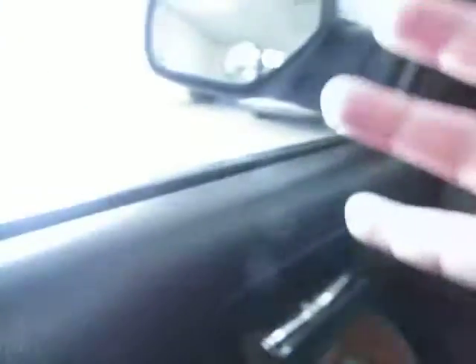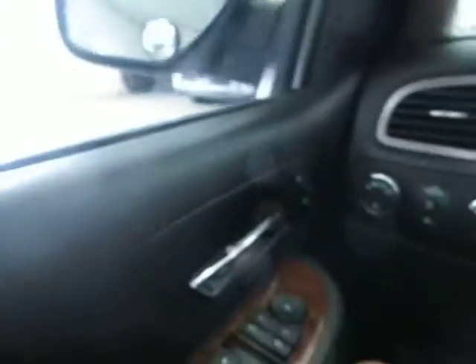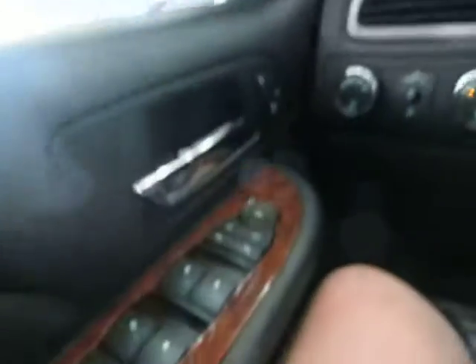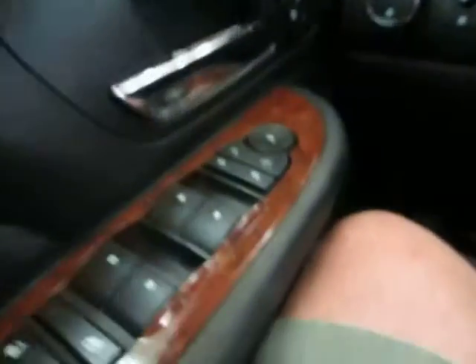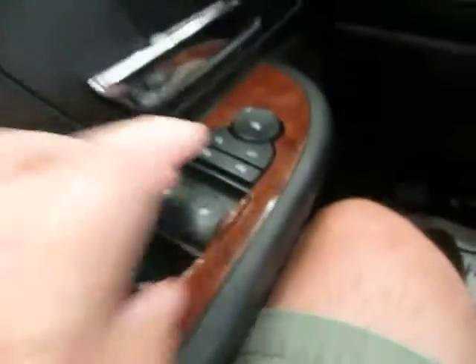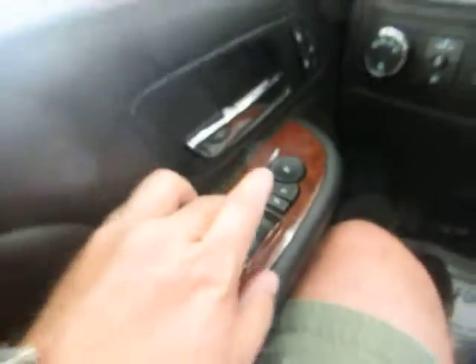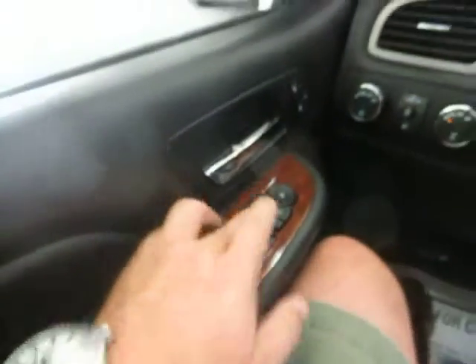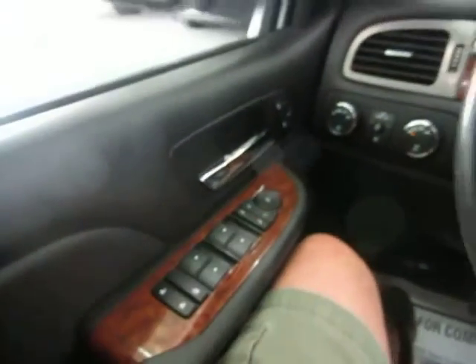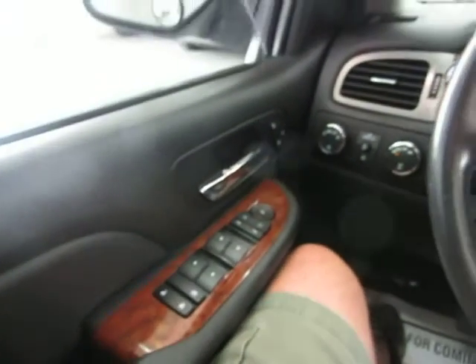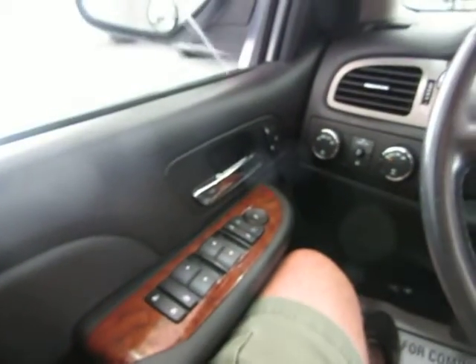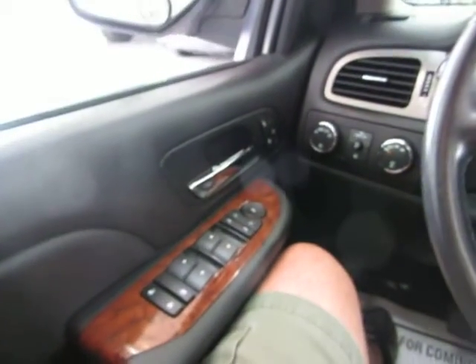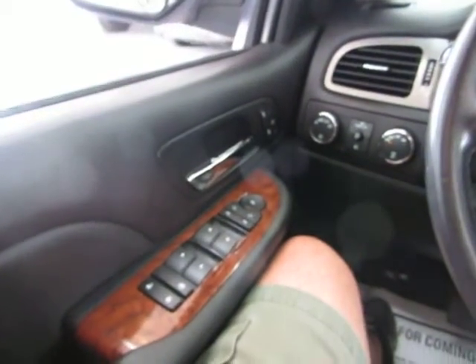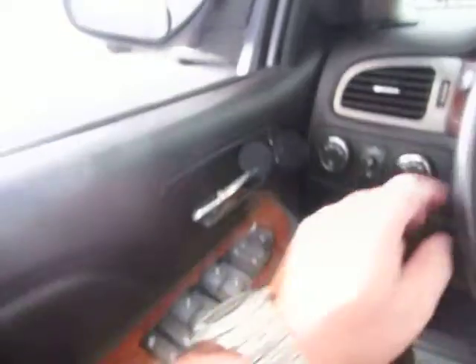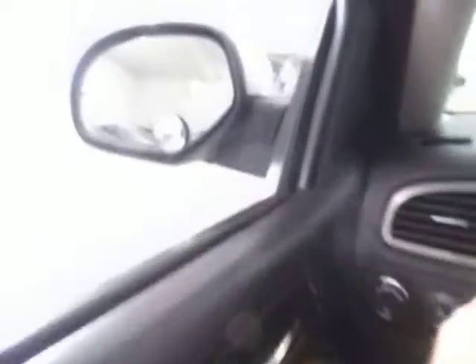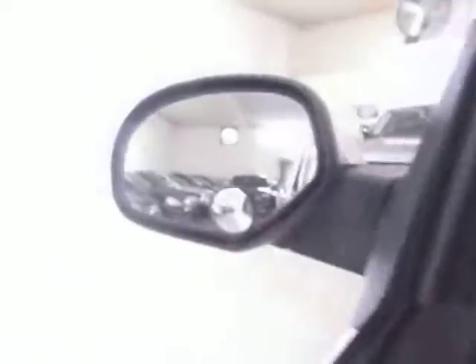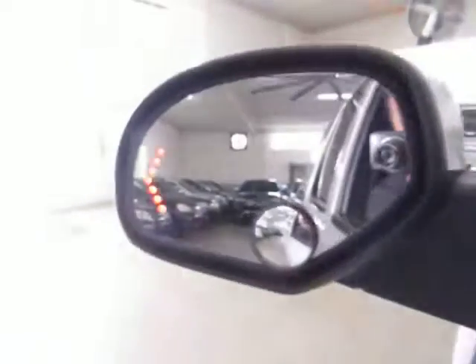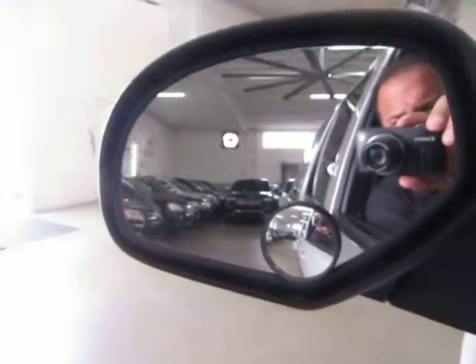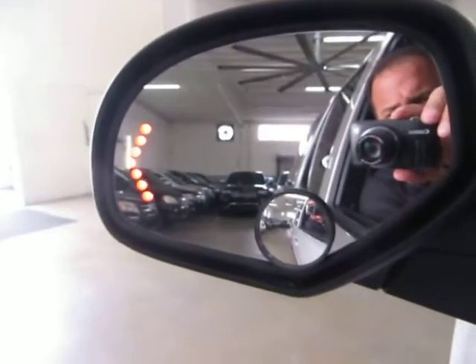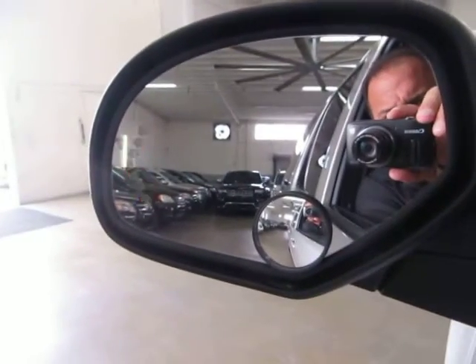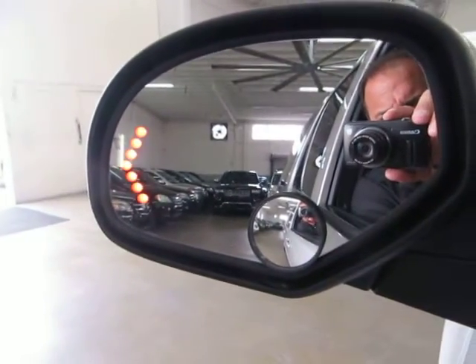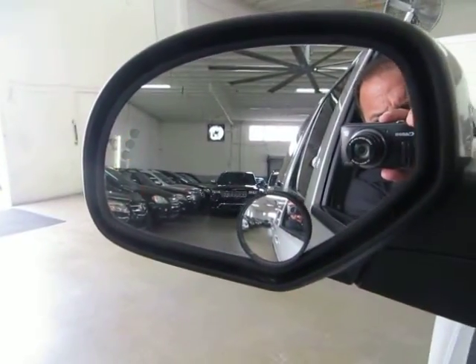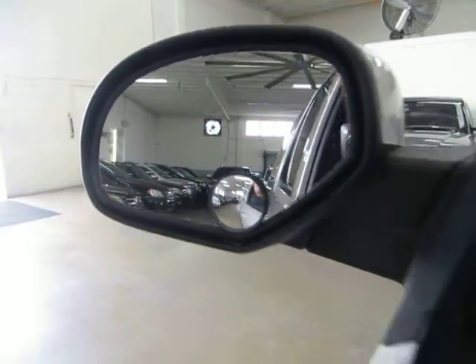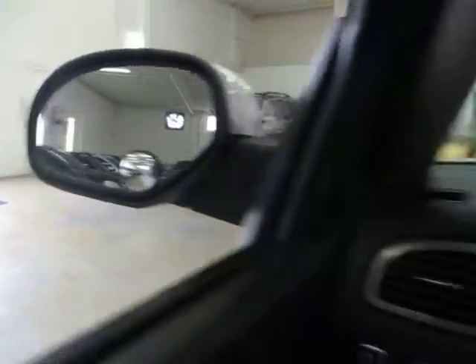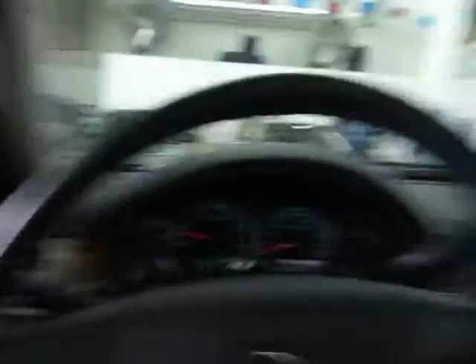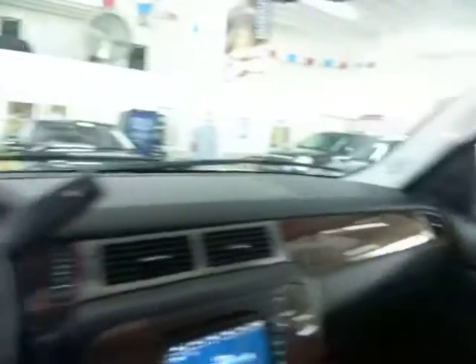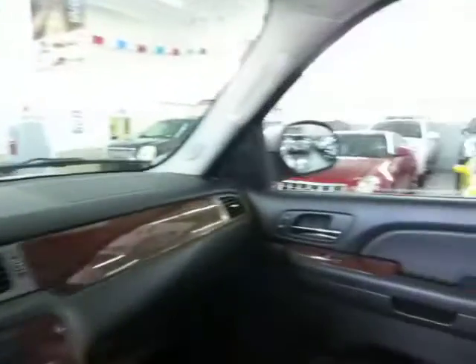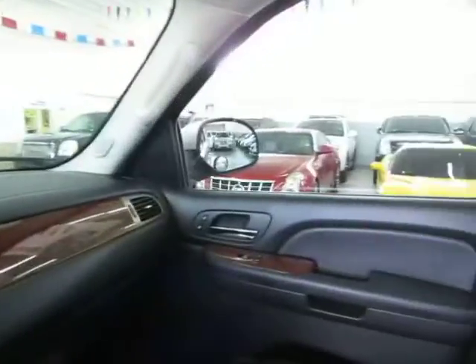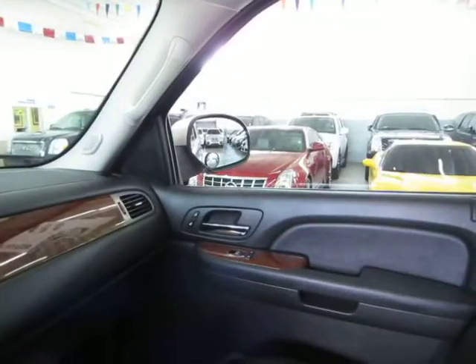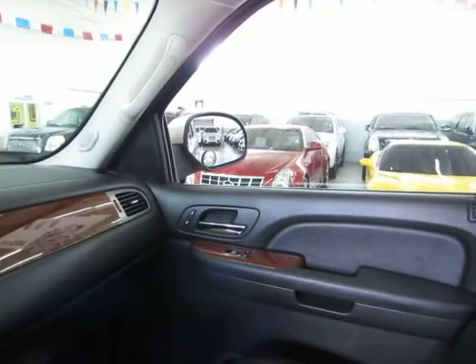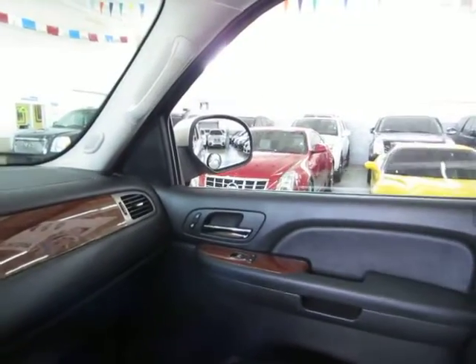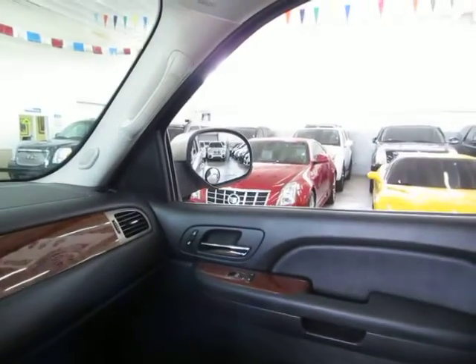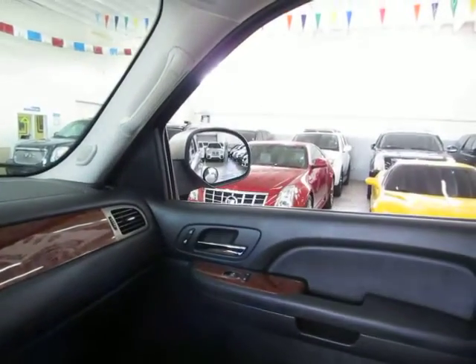The two front windows are one-touch, meaning you don't have to hold the switch for the window to go down. You do have turn signals in the mirrors, and the mirrors are power folding.